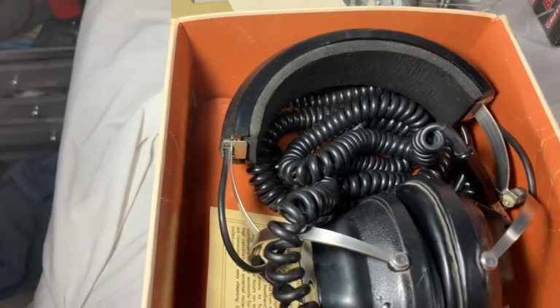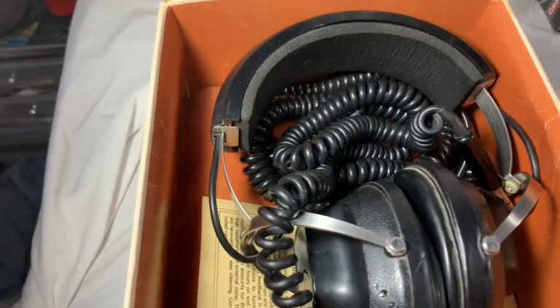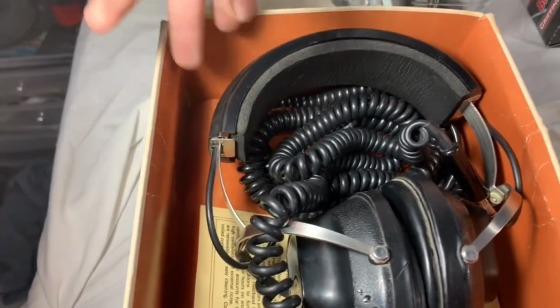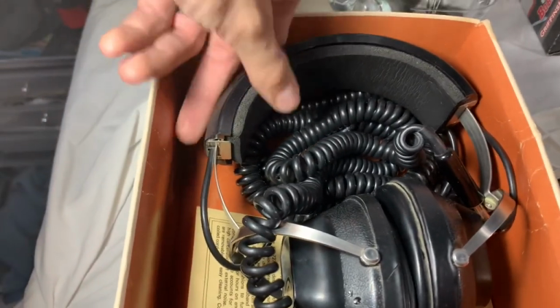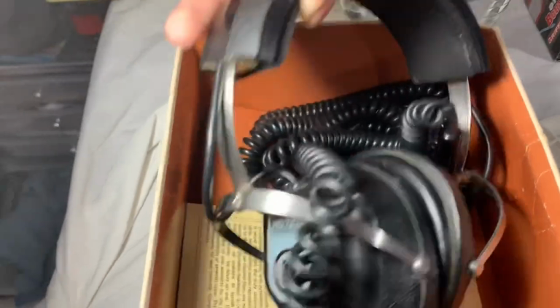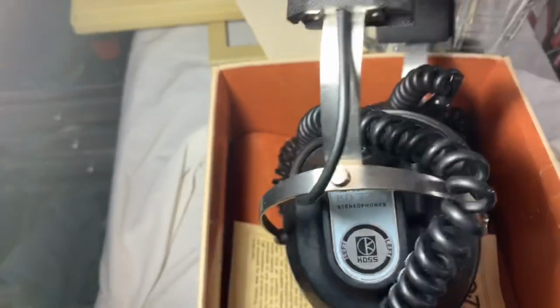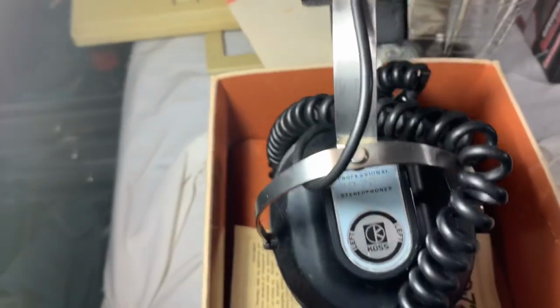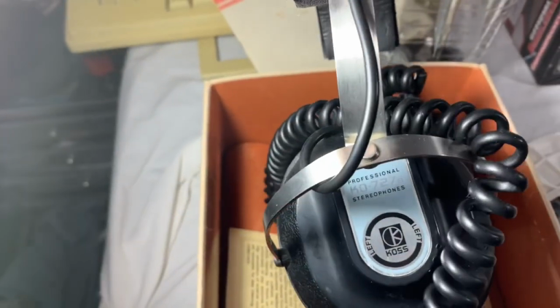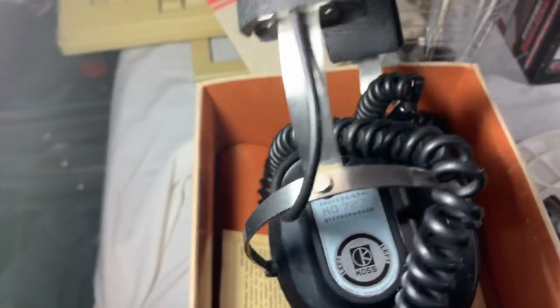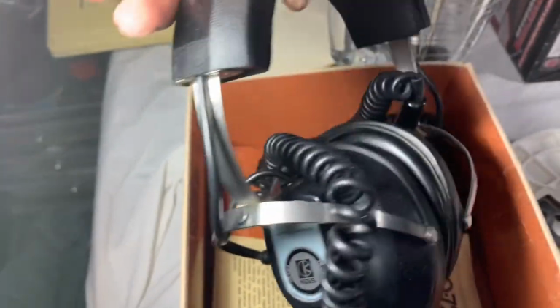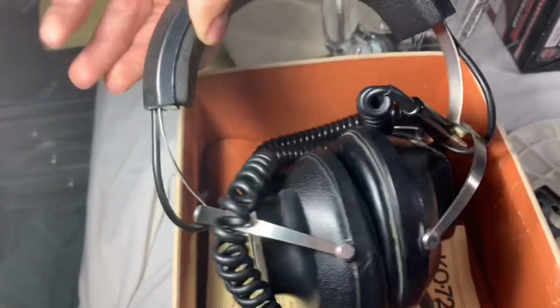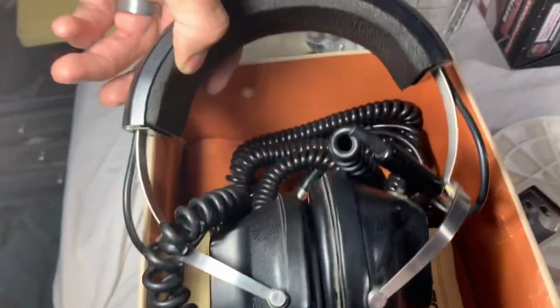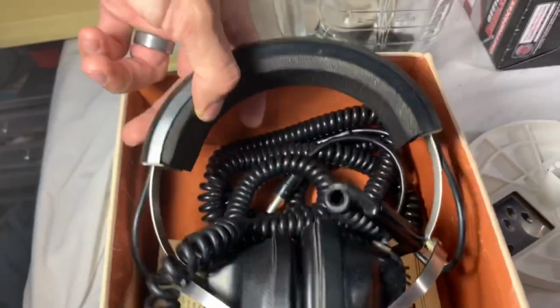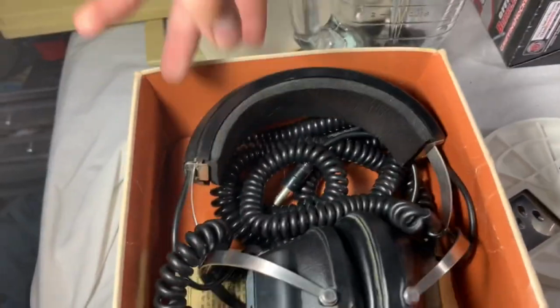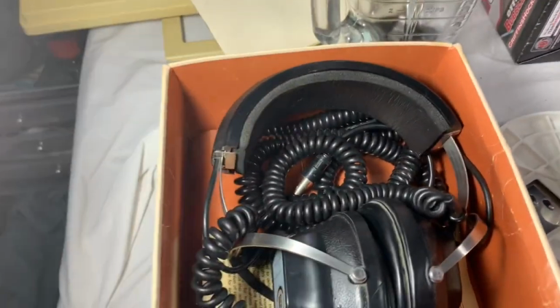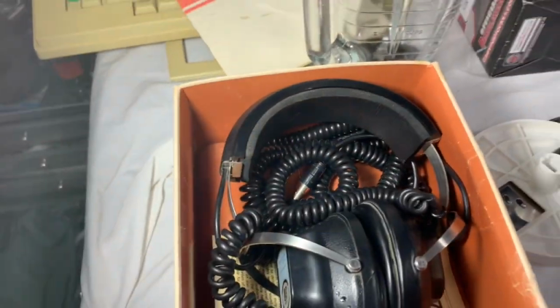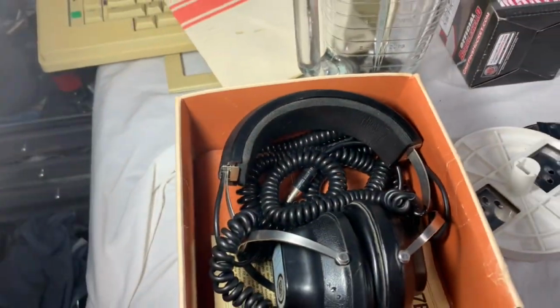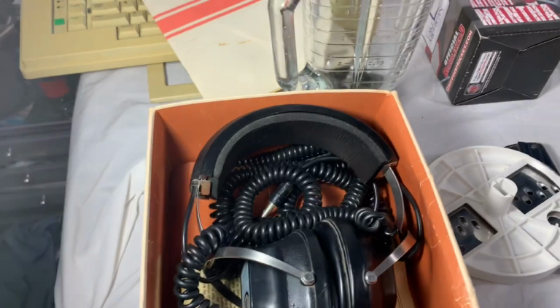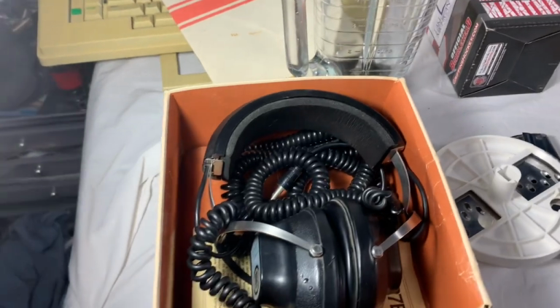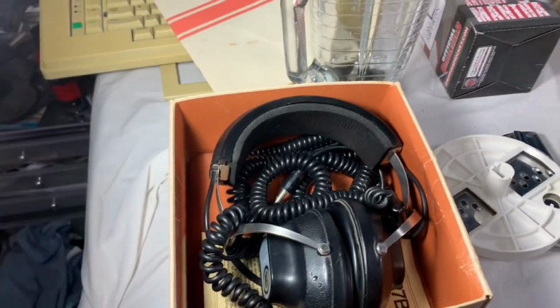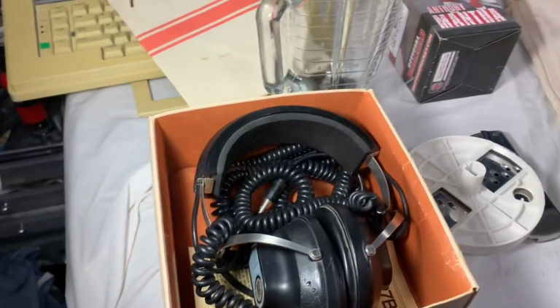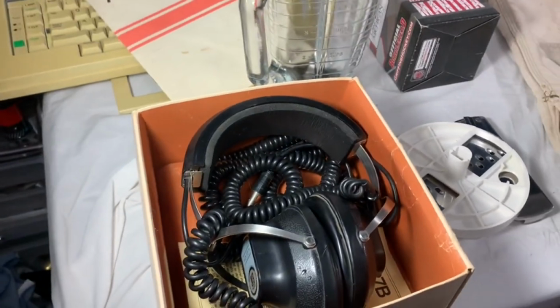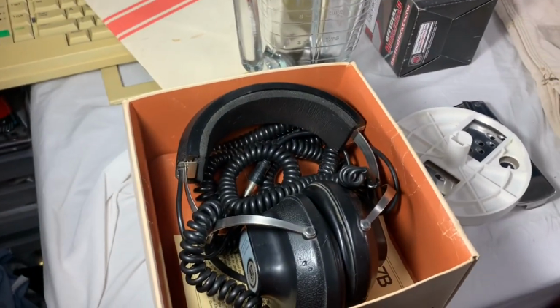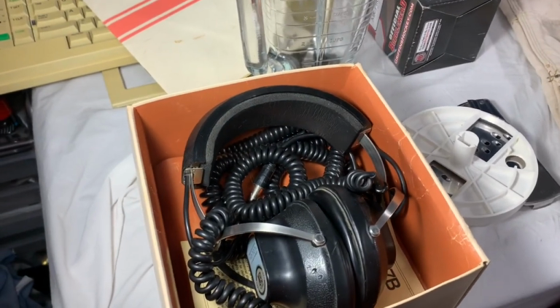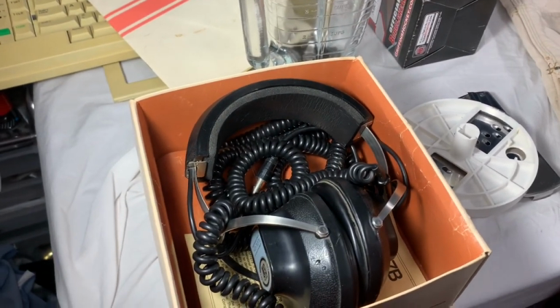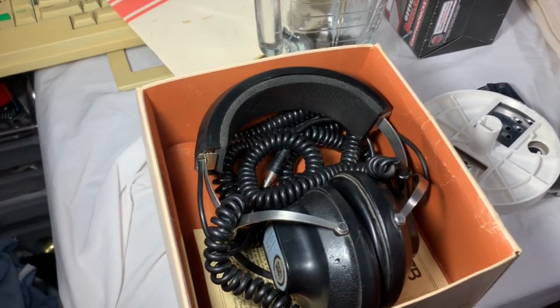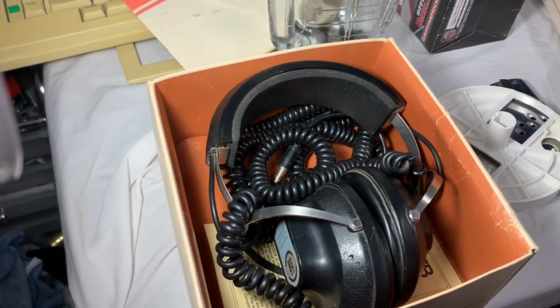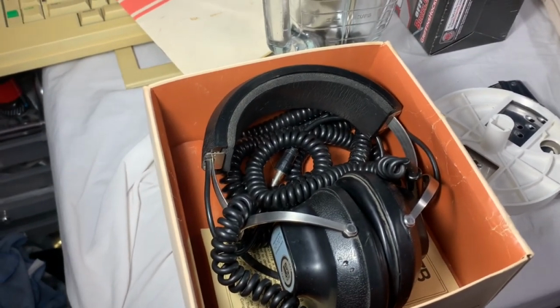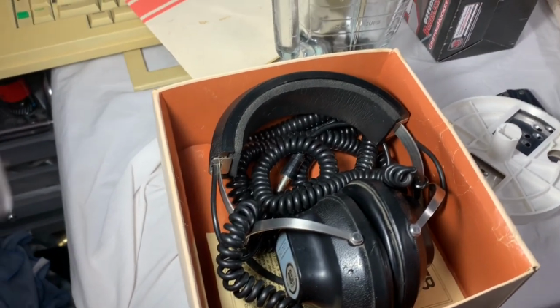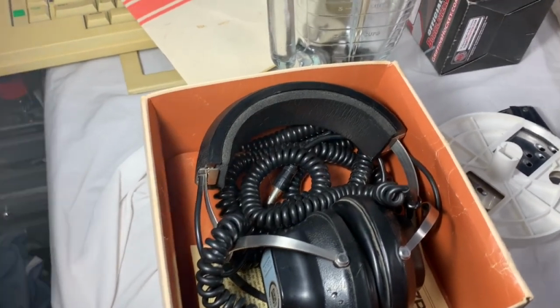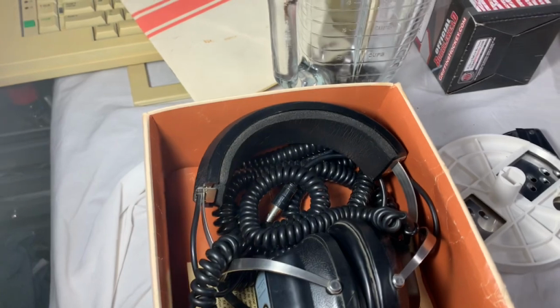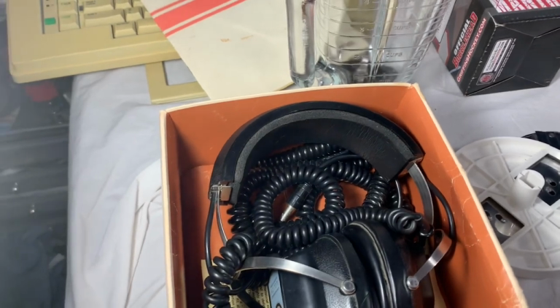Next up, these Koss vintage headphones — they work perfectly fine. They sold for $25 with free shipping. Paid a couple bucks at a private pick, and they sold pretty quickly within about four days.